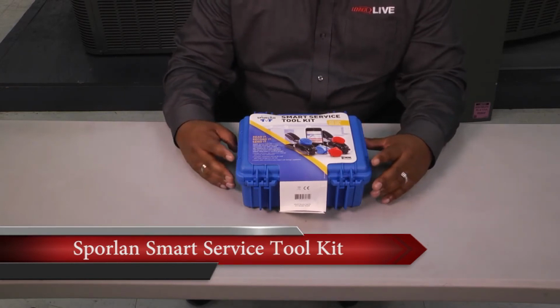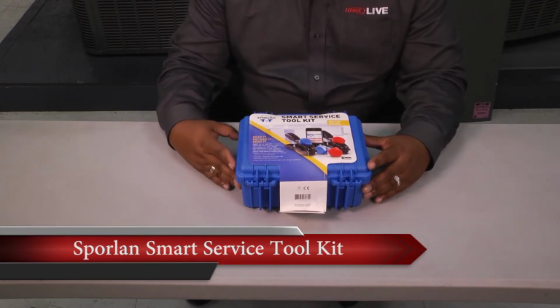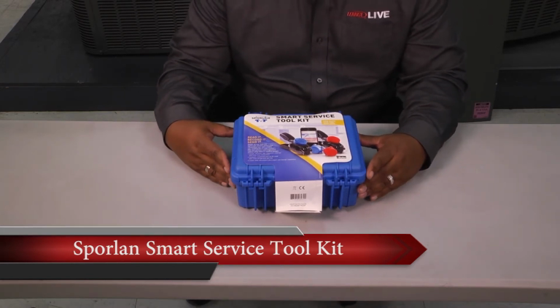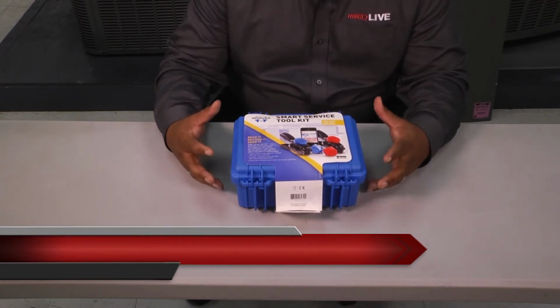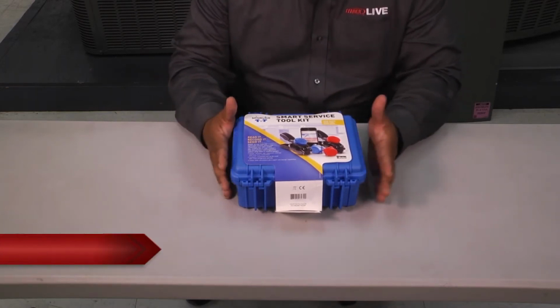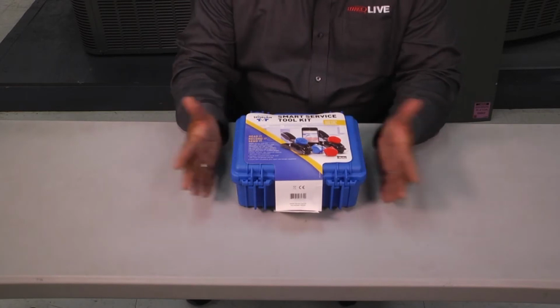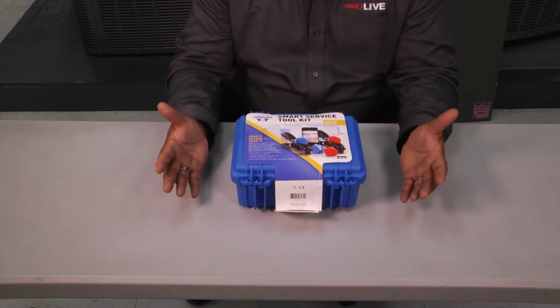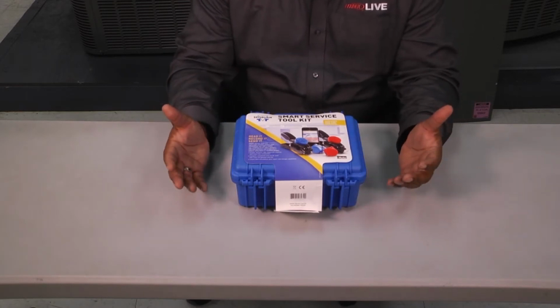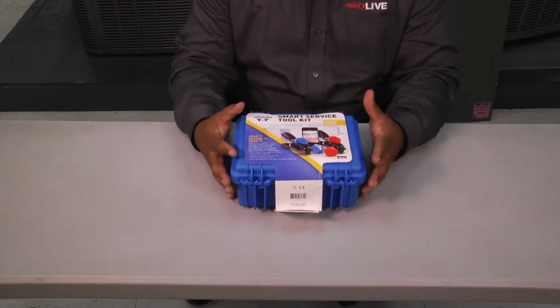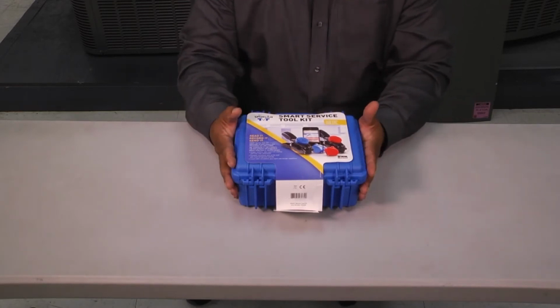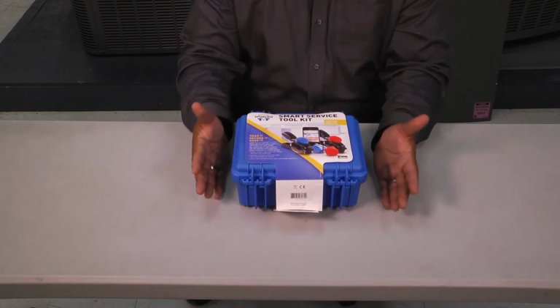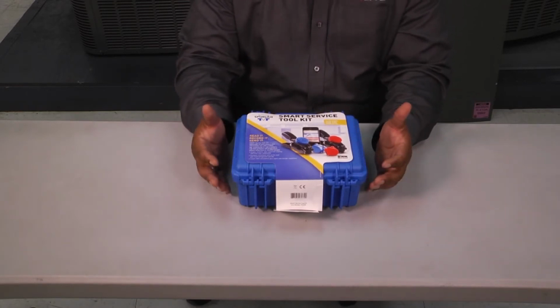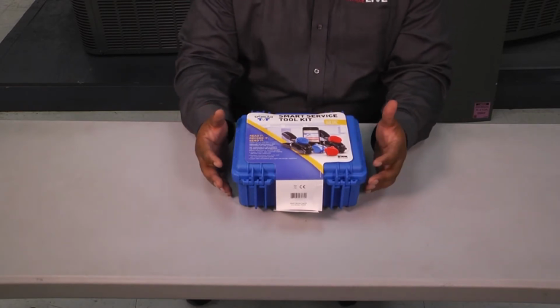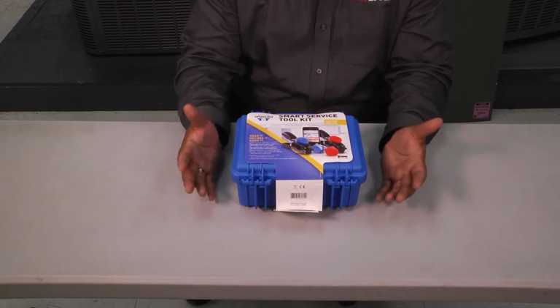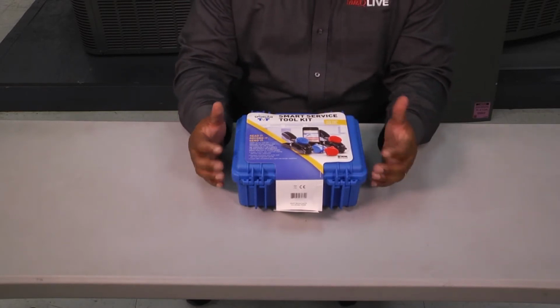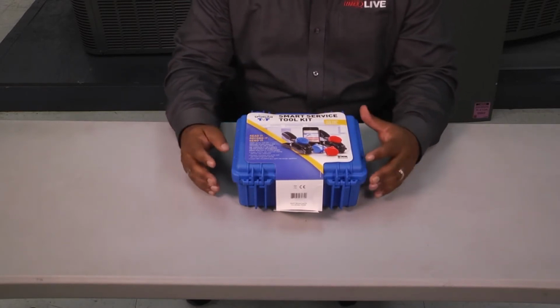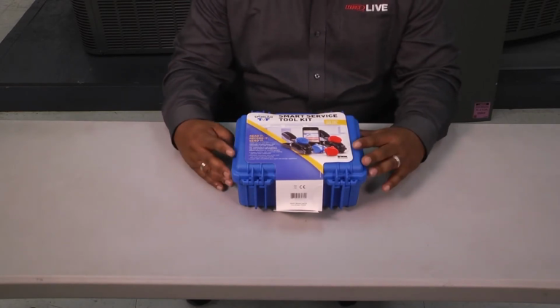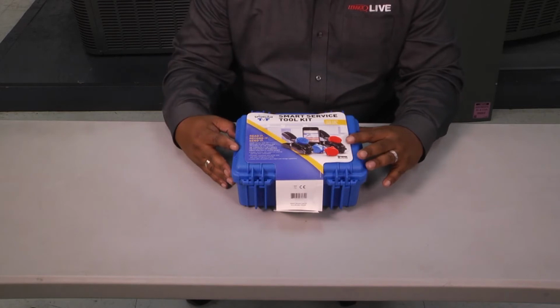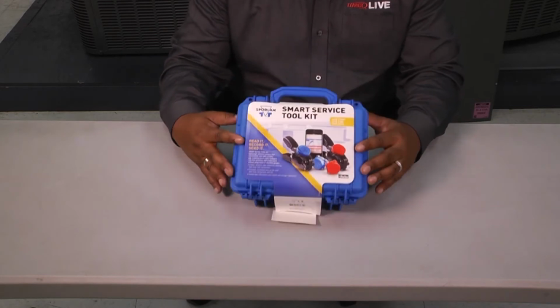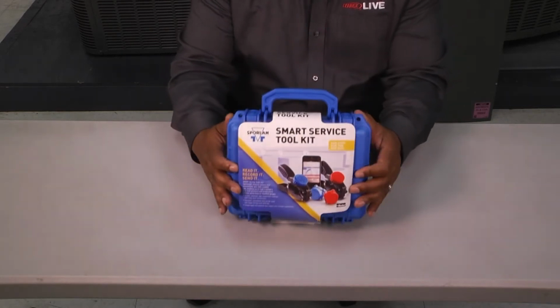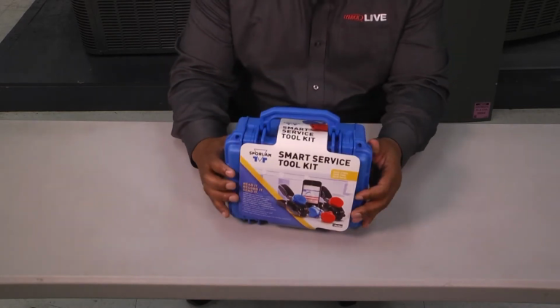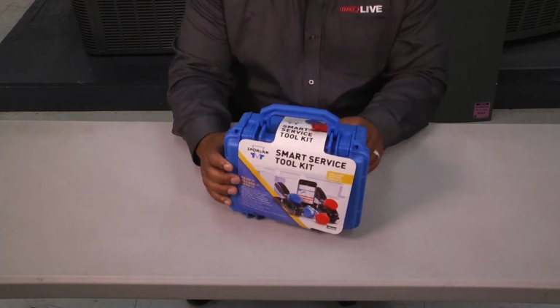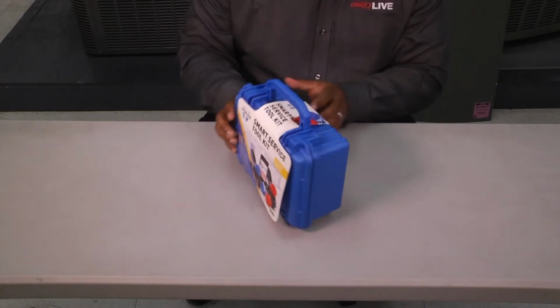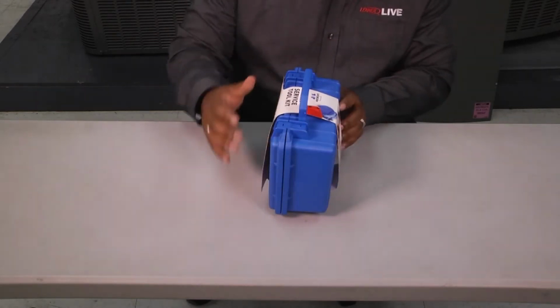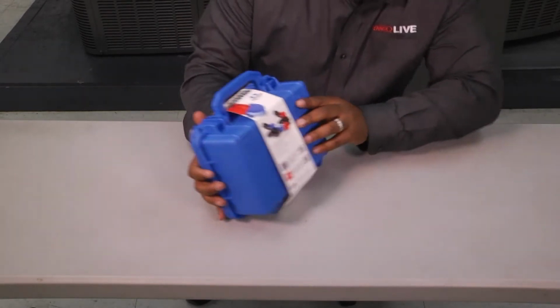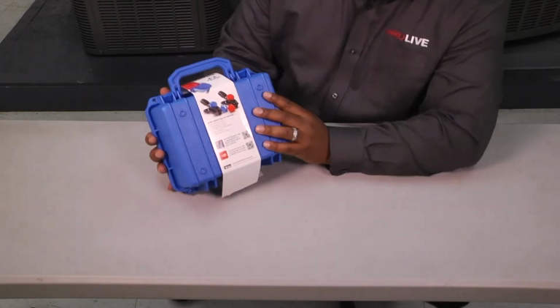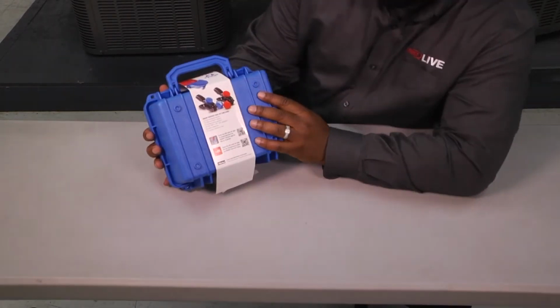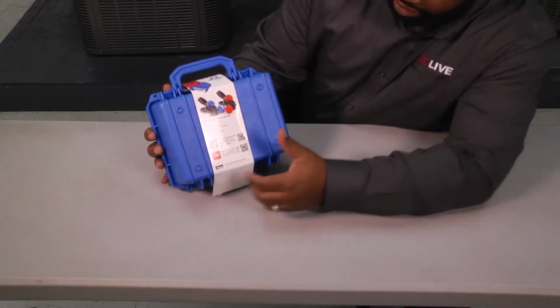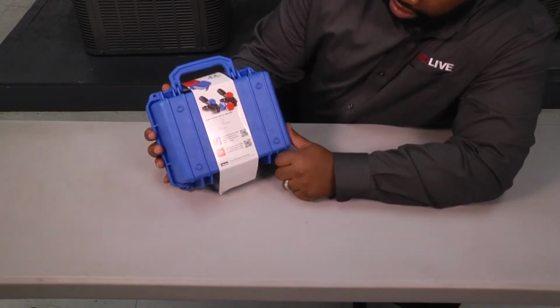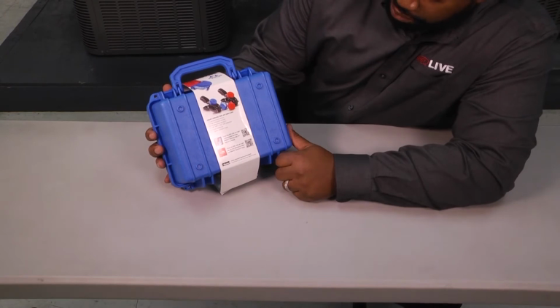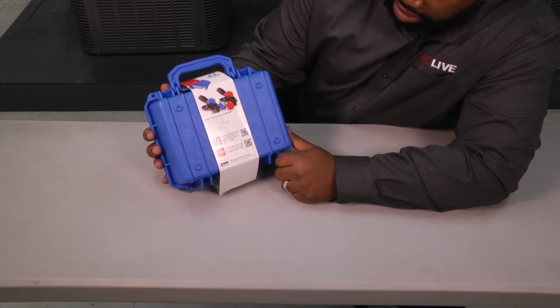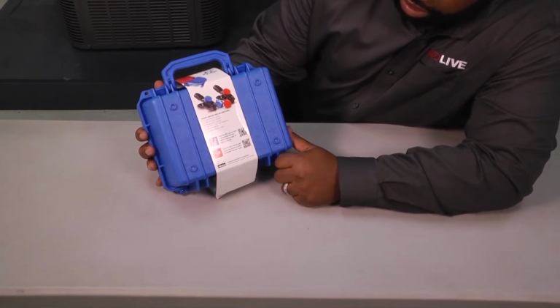Pretty cool. It comes in a hard case — small, compact, easy to carry, easy to store. And when you turn it over and look at the backside, it gives you a list of some of the things that are in it.